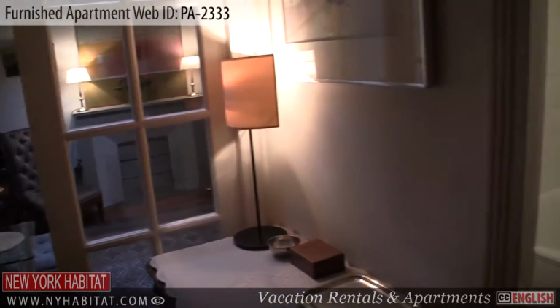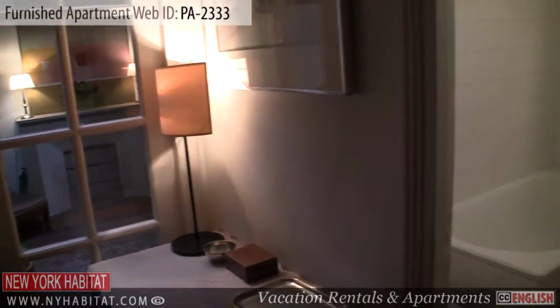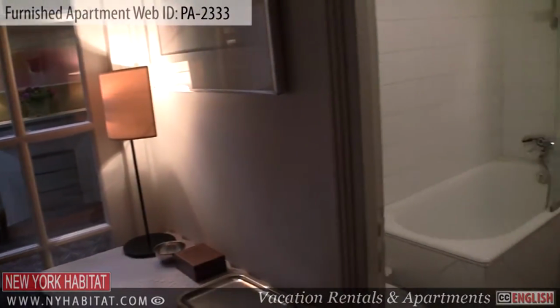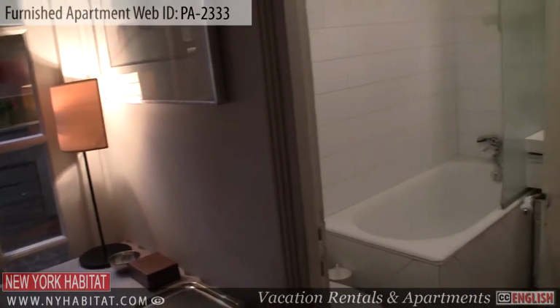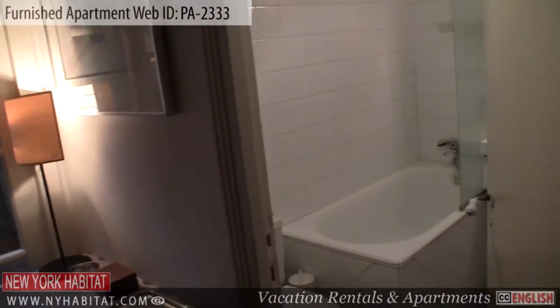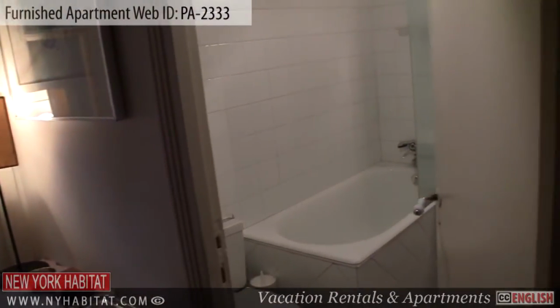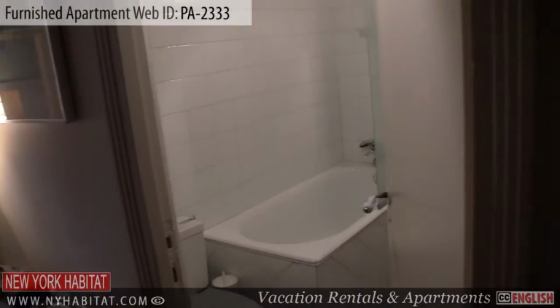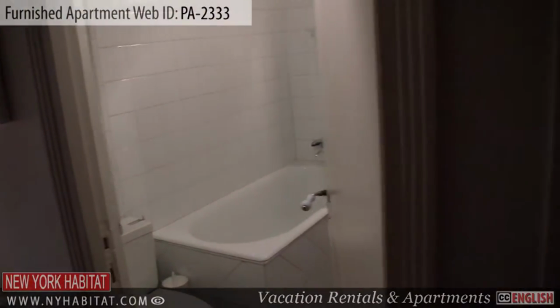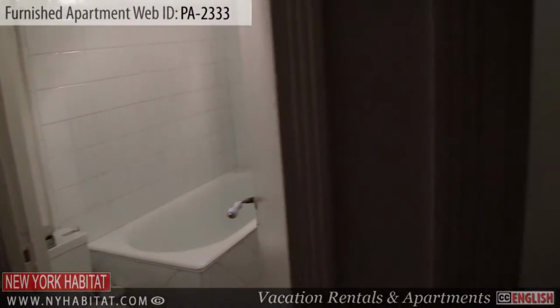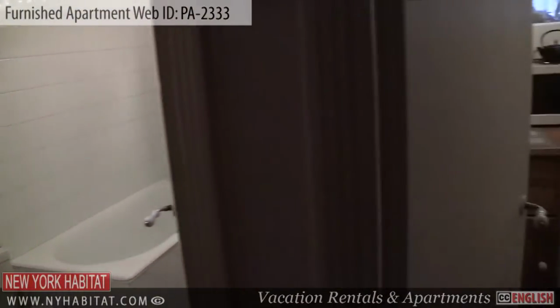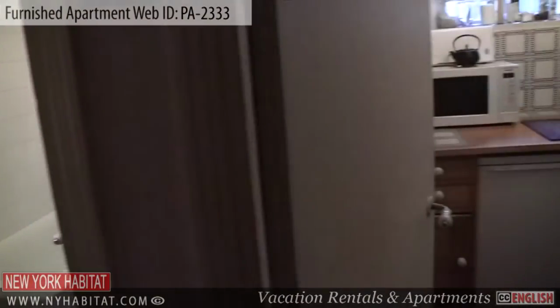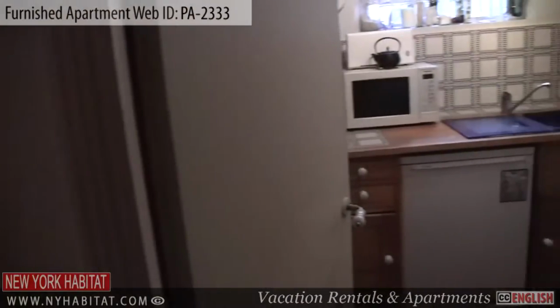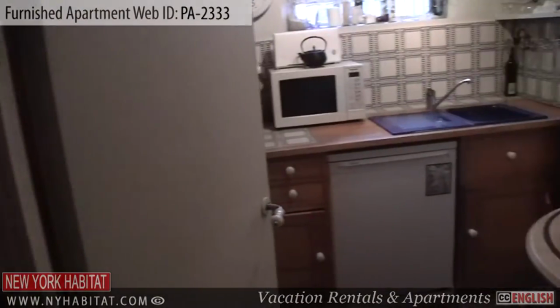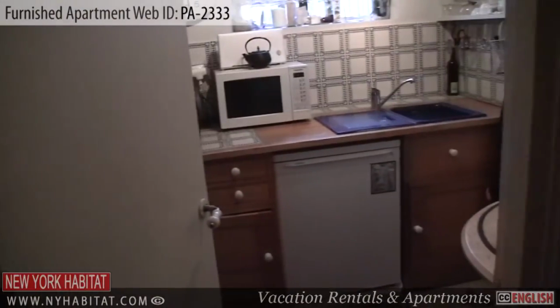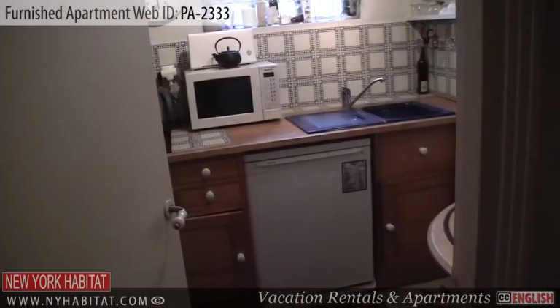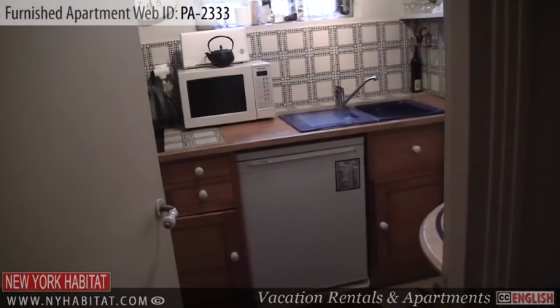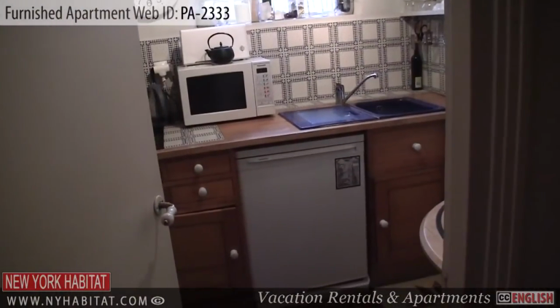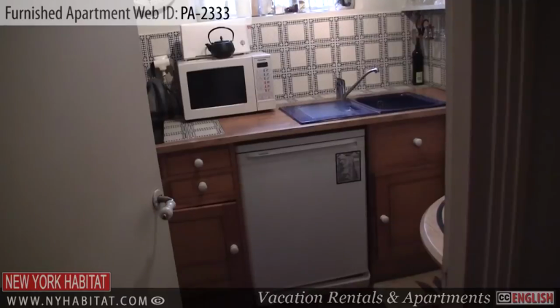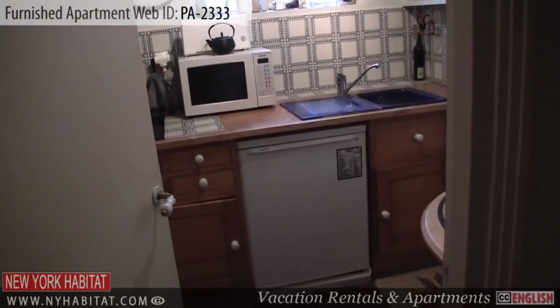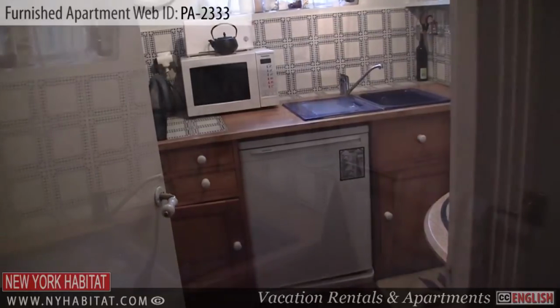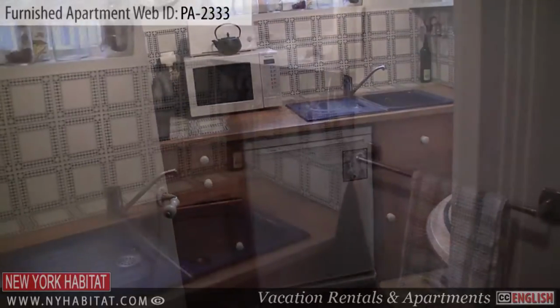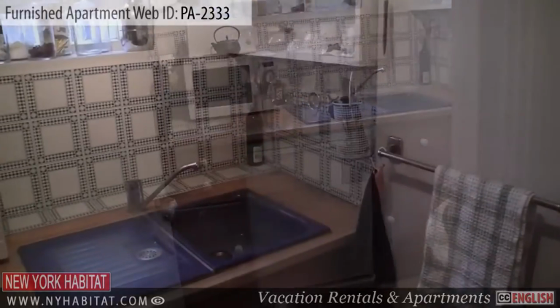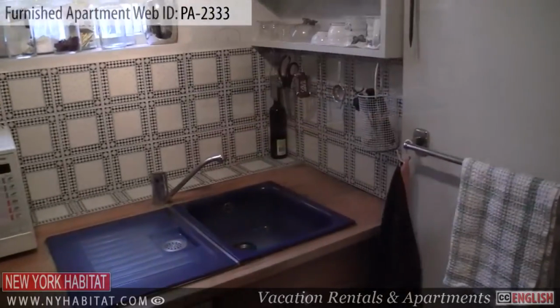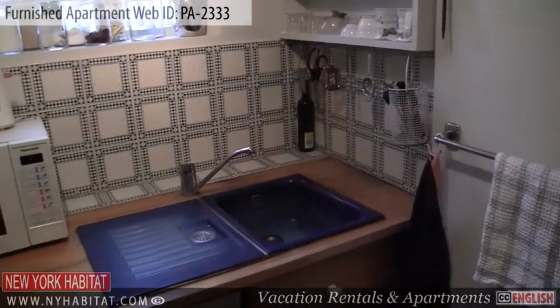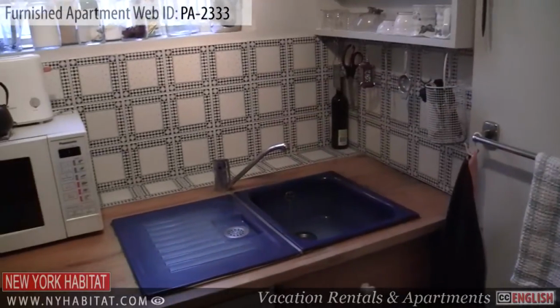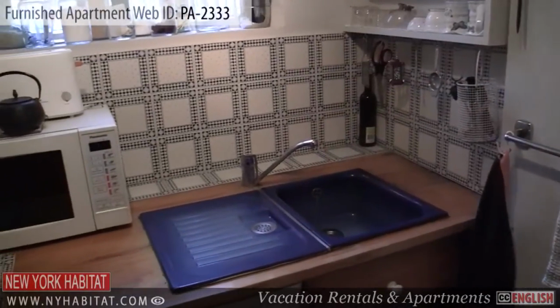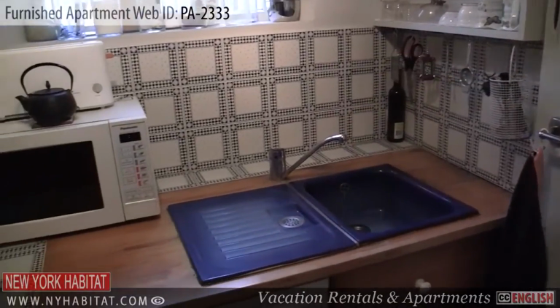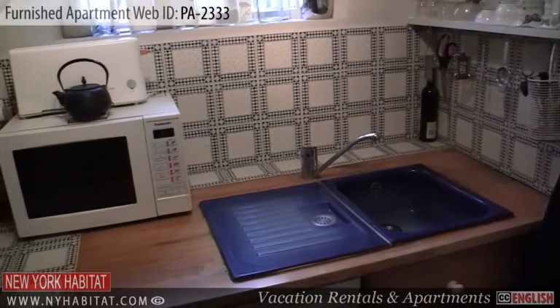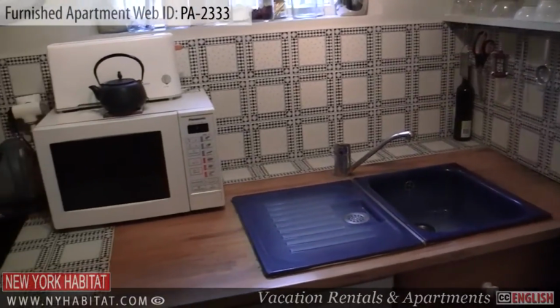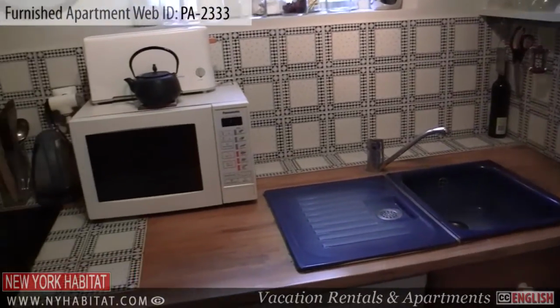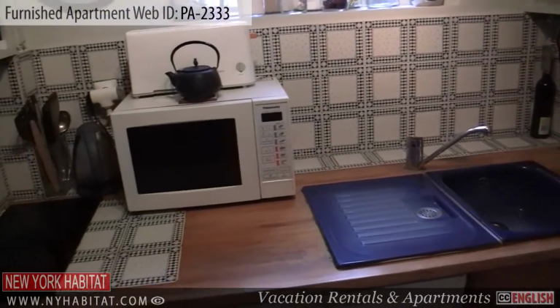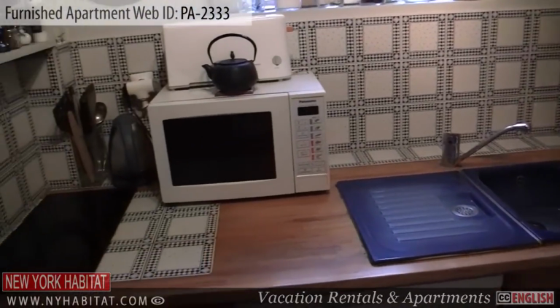Heading back towards the entry, you'll find a small but functional kitchen, providing you with everything you will need to prepare home-cooked meals.